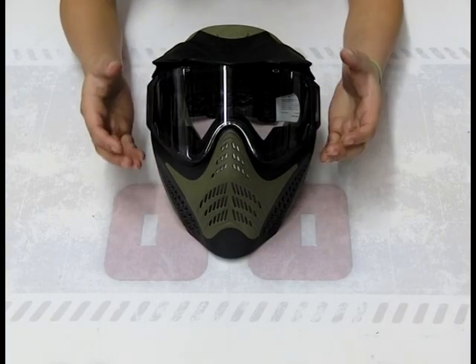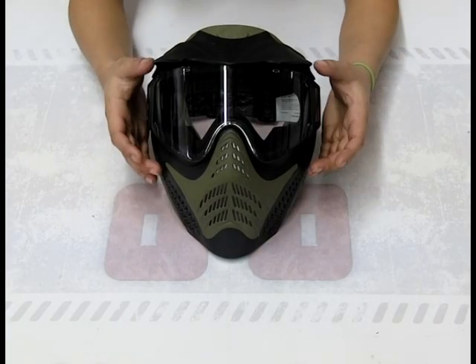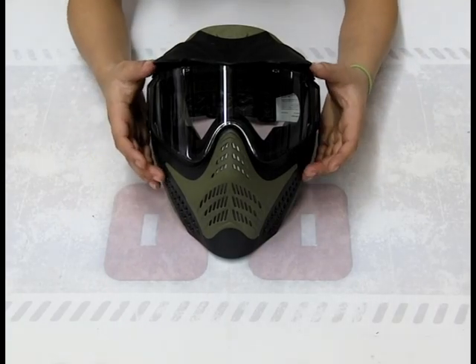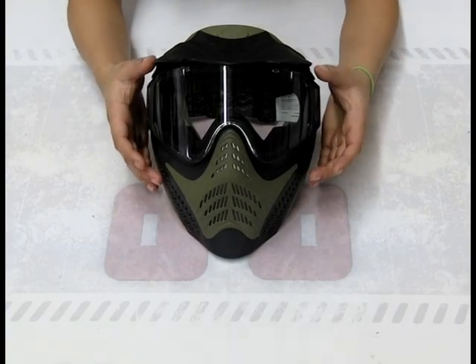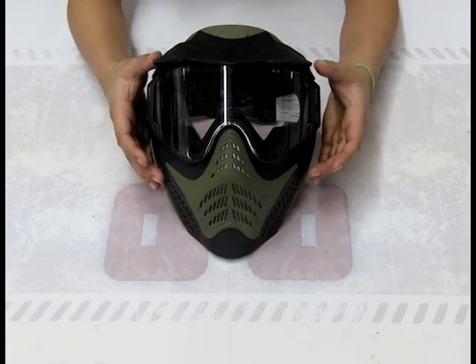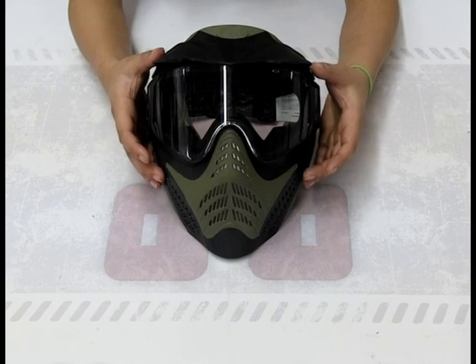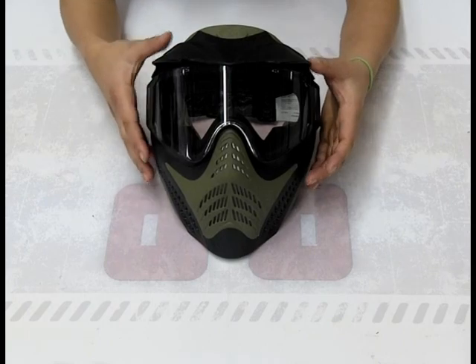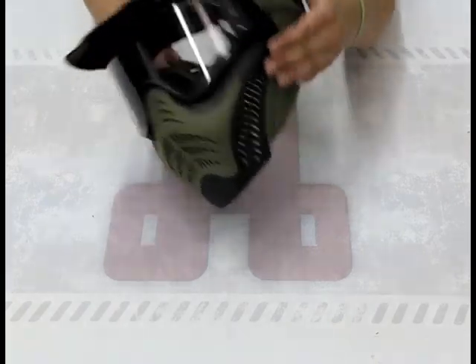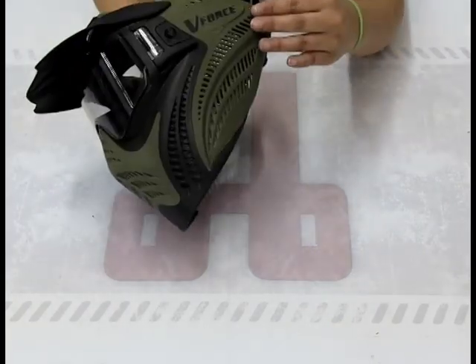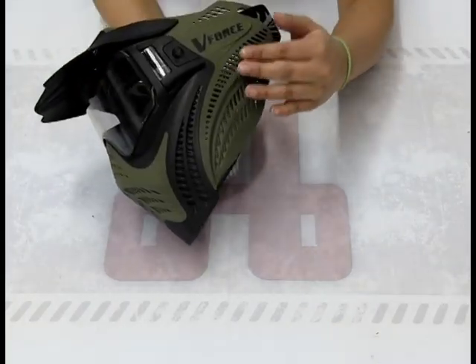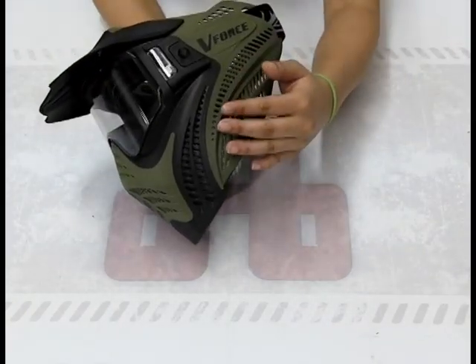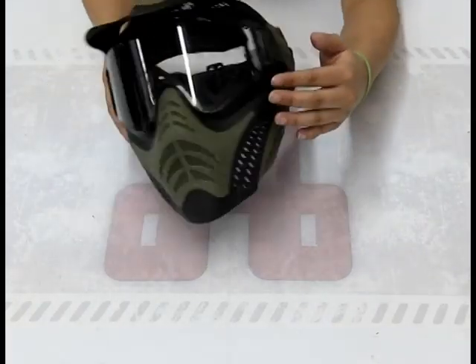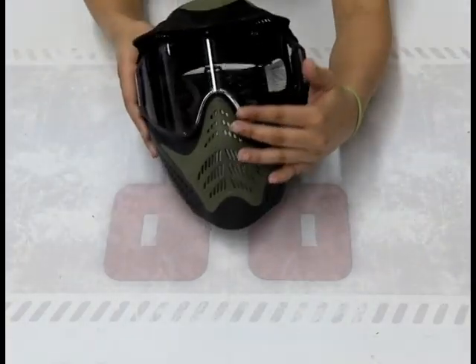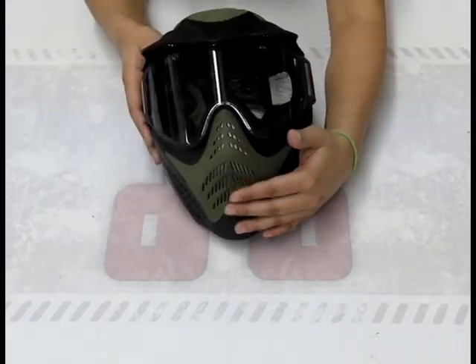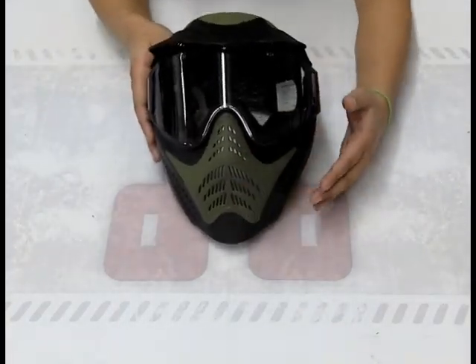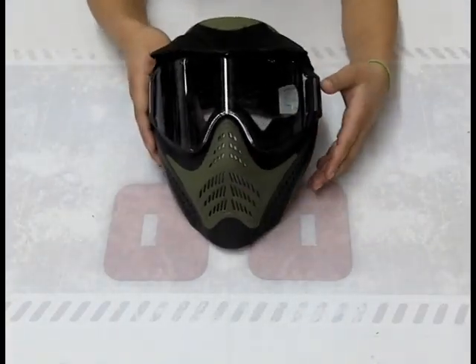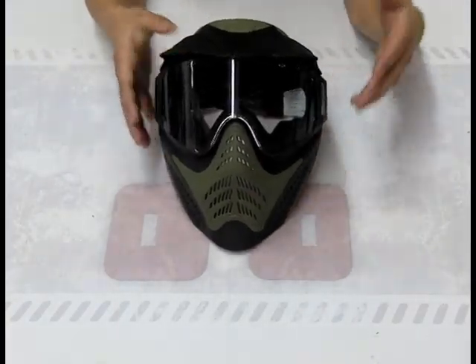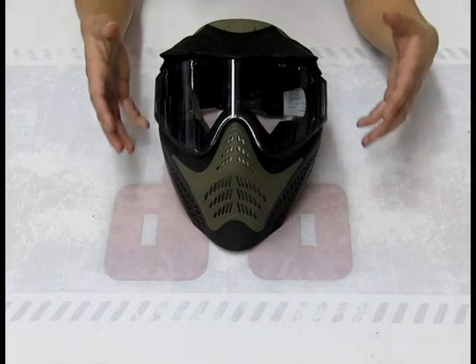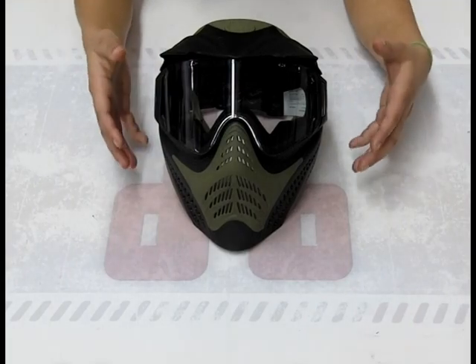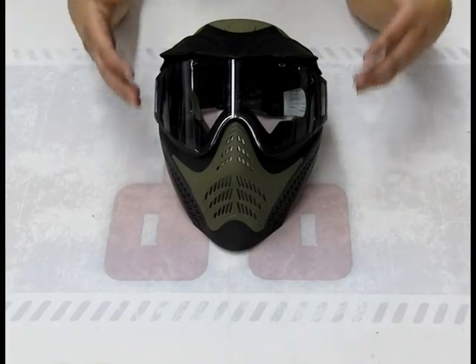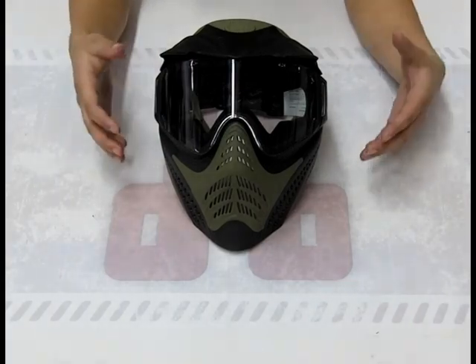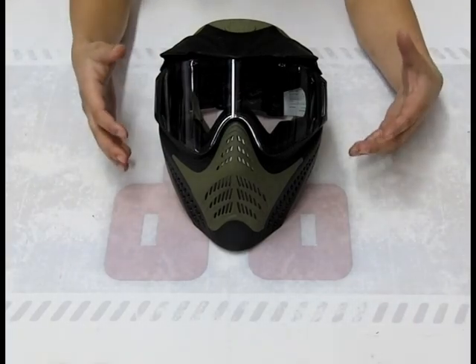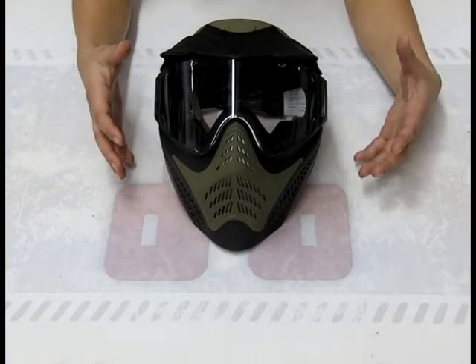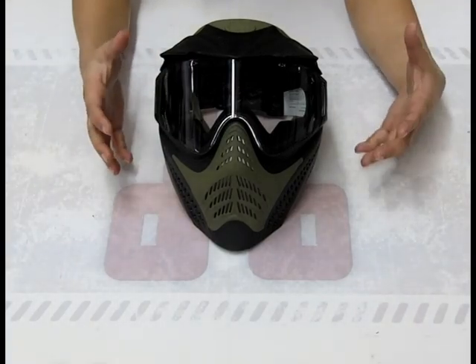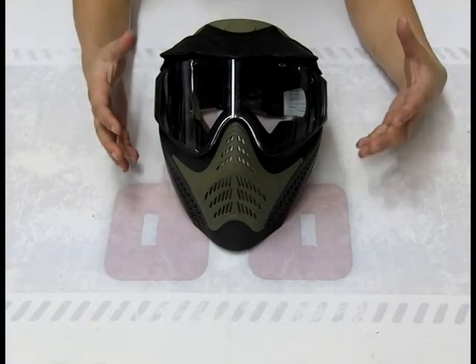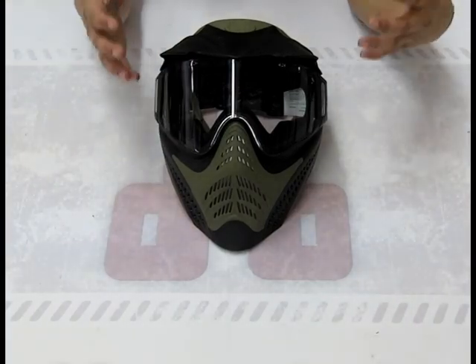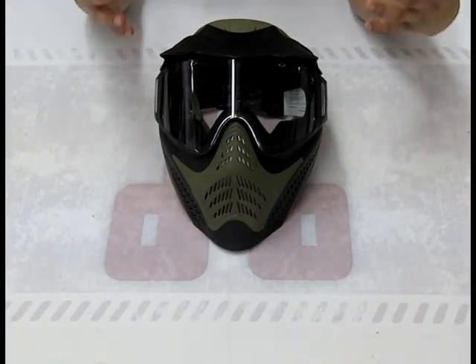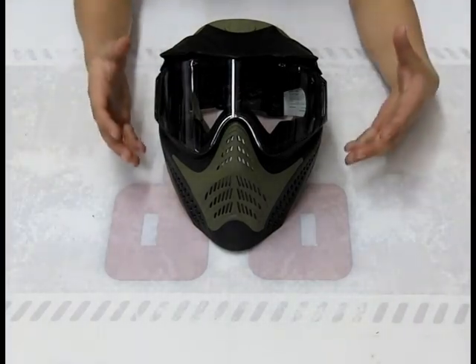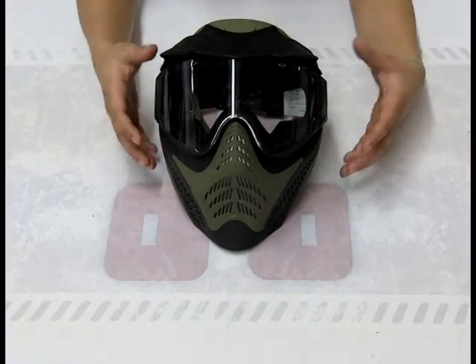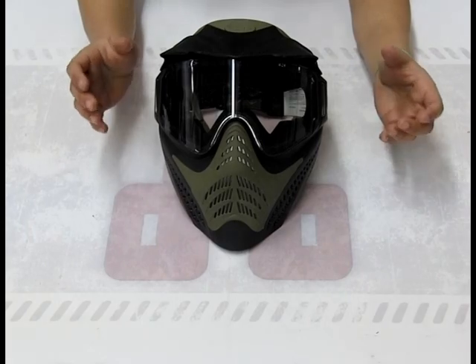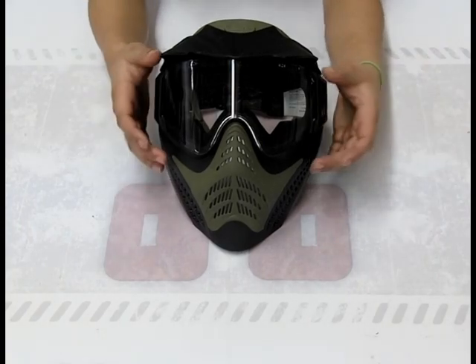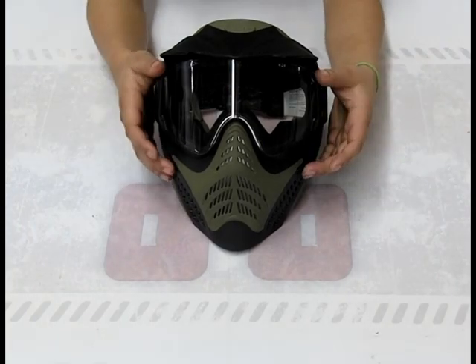It's got a single pane anti-fog lens and all this great venting. What this does for you is it circulates the air nicely when you're wearing it — you're running around, it's hot, you're sweating — it keeps the air circulated so your lens doesn't fog.